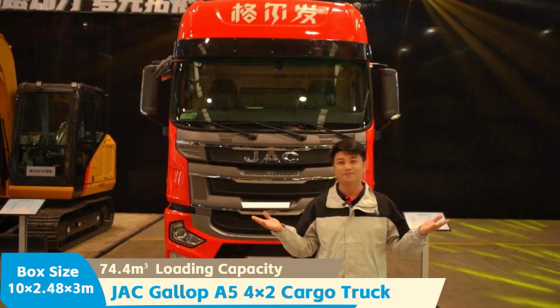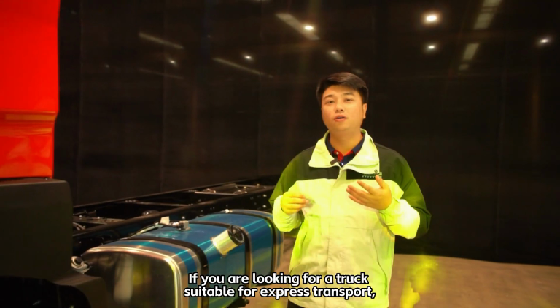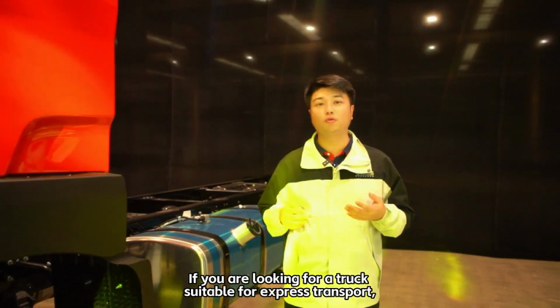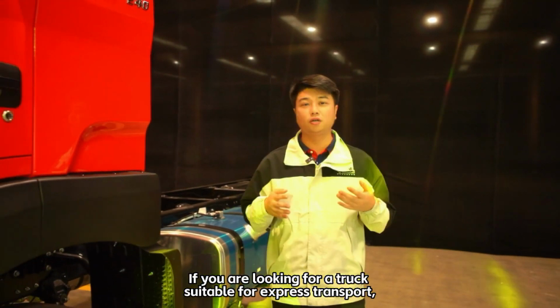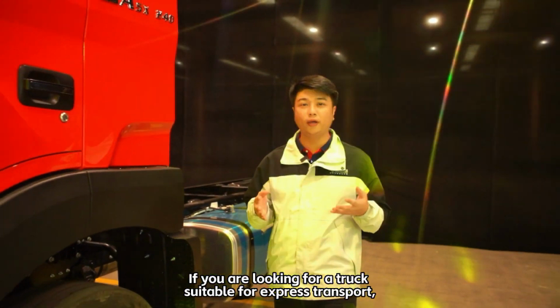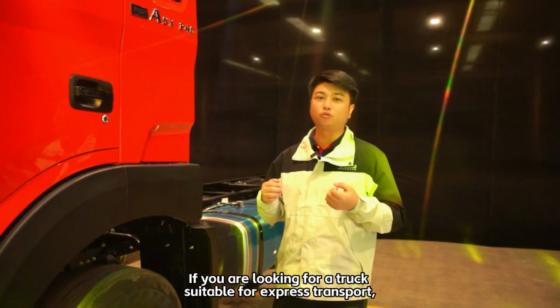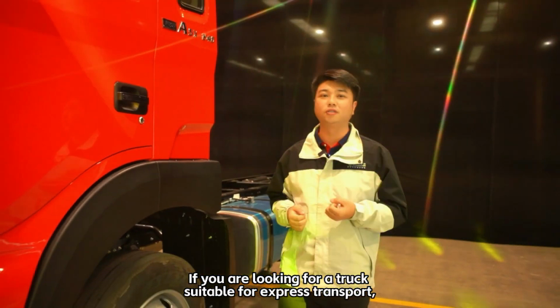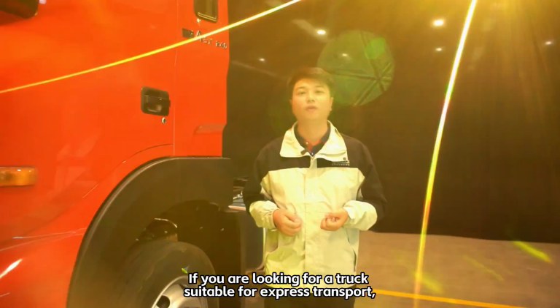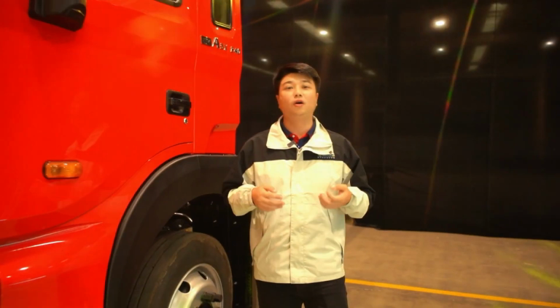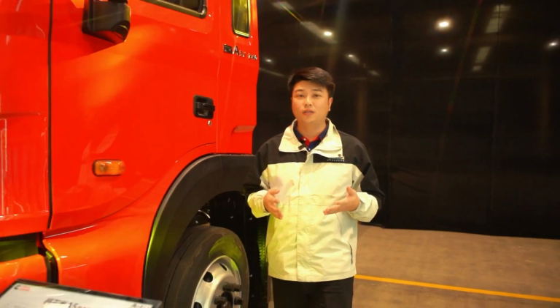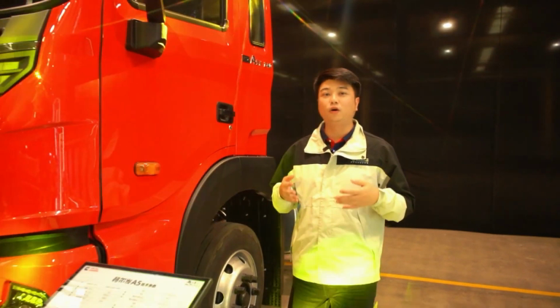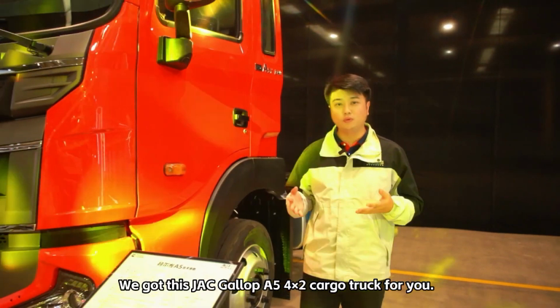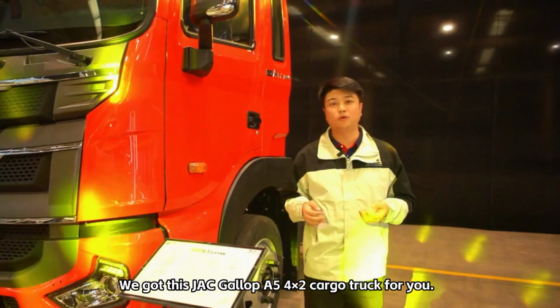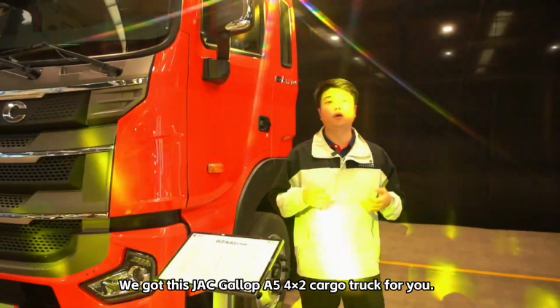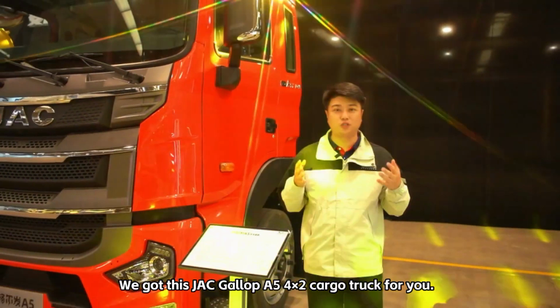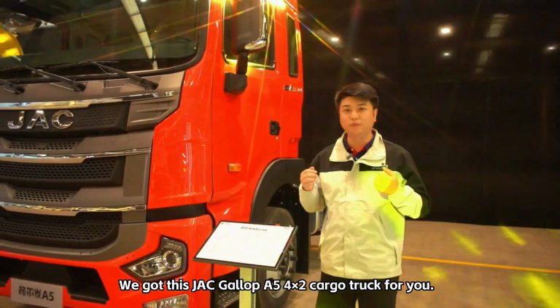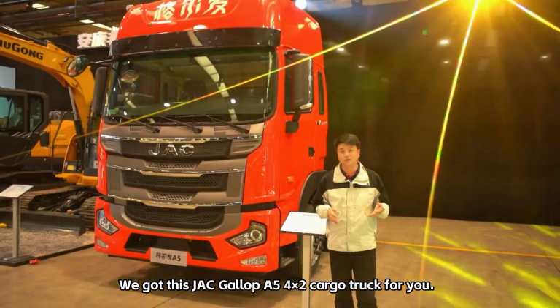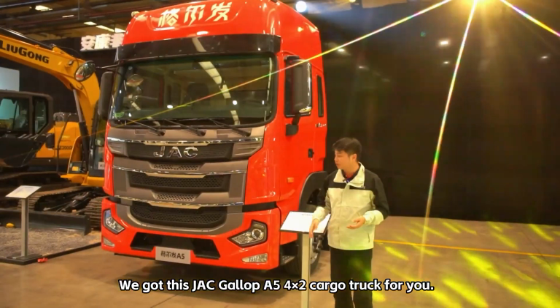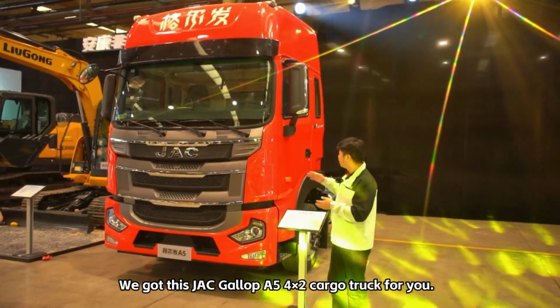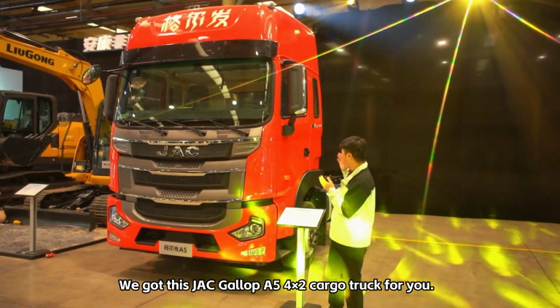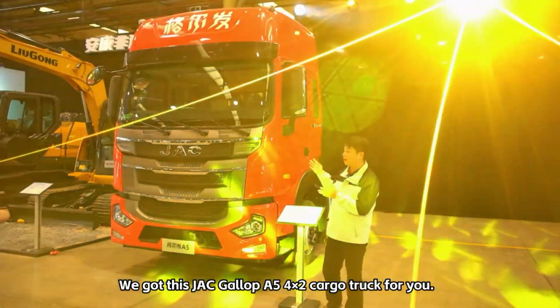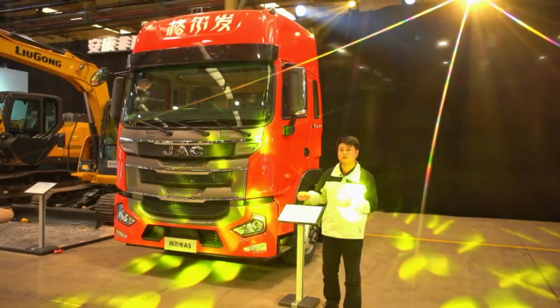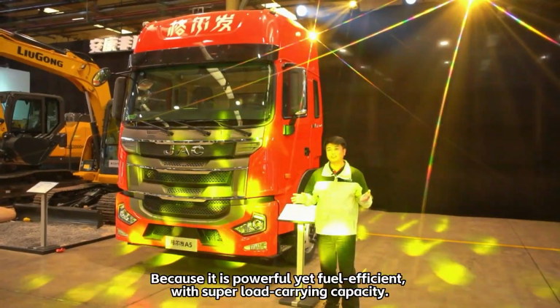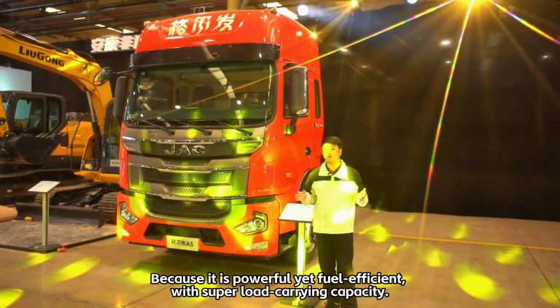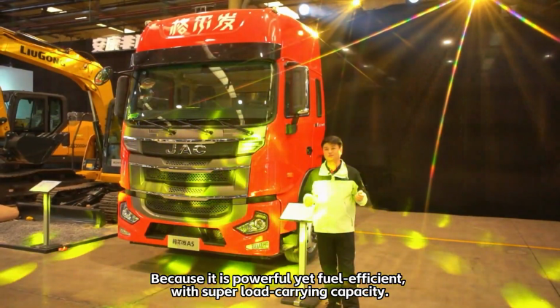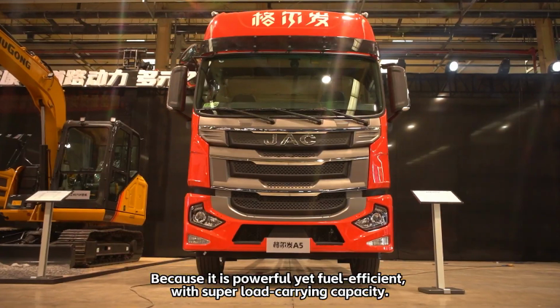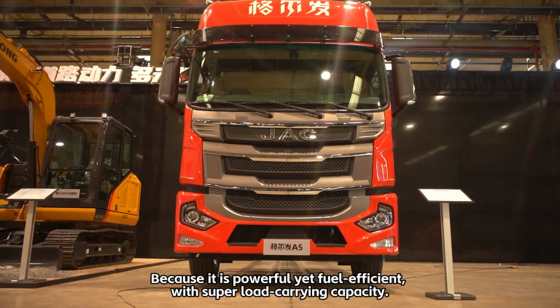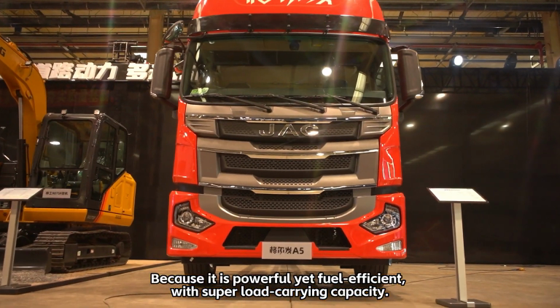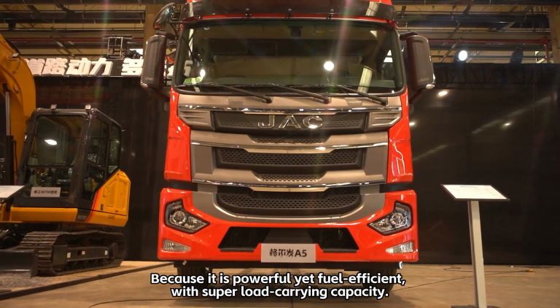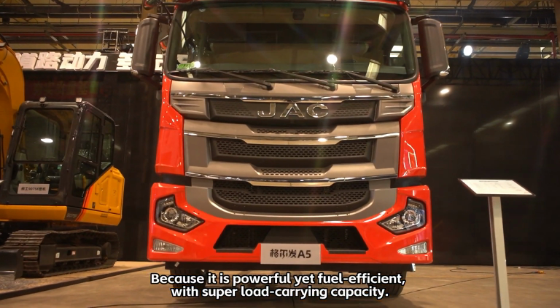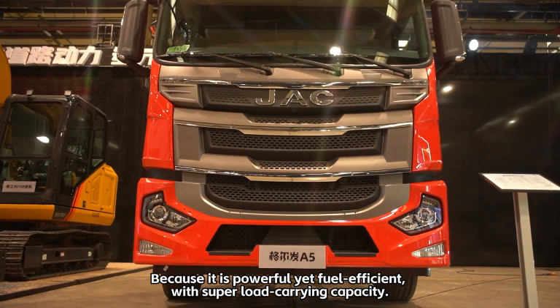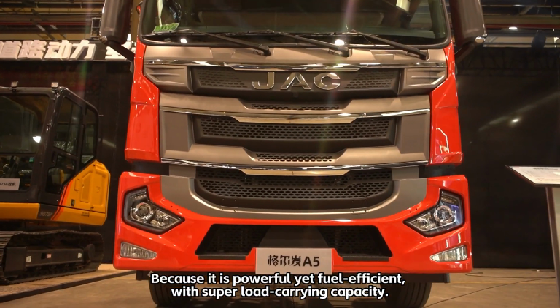If you are looking for a truck suitable for express transport, we got this JAC Gallup A5 4x2 cargo truck for you, because it is powerful yet fuel efficient, with super load carrying capacity.